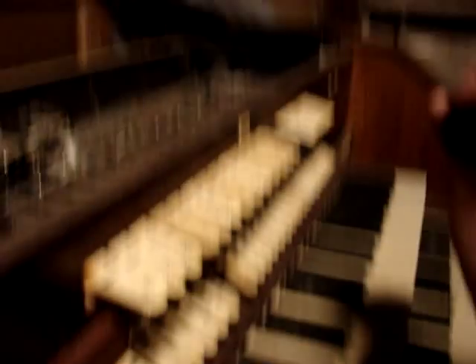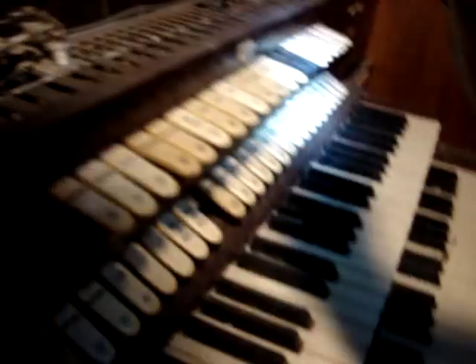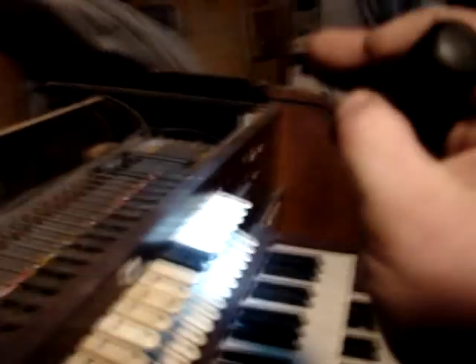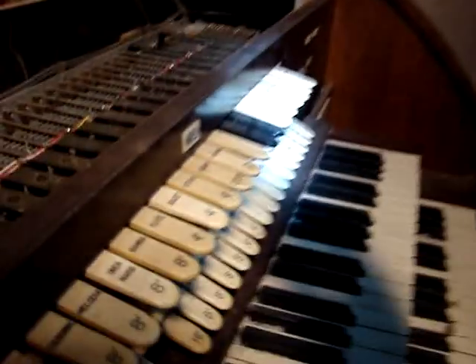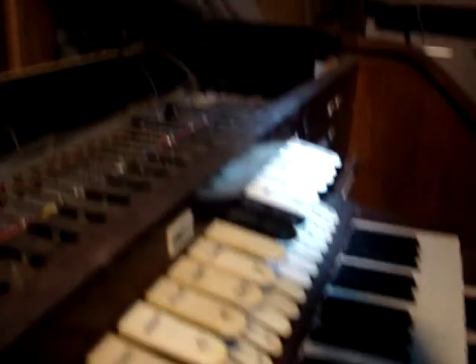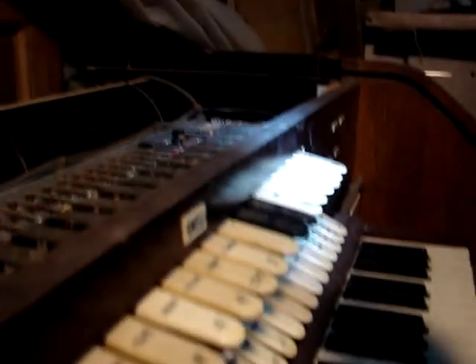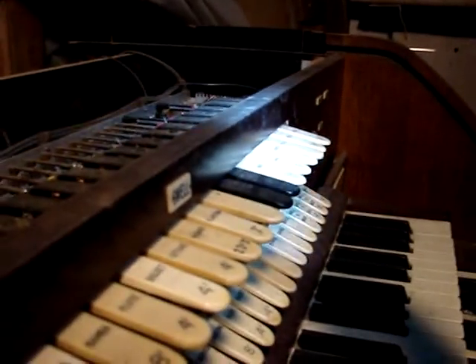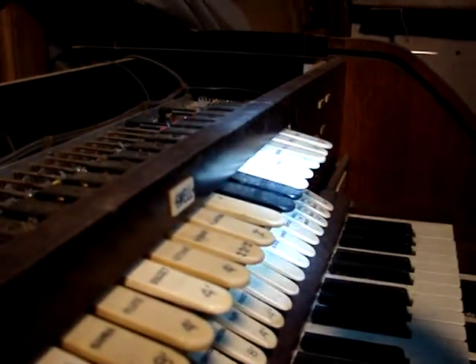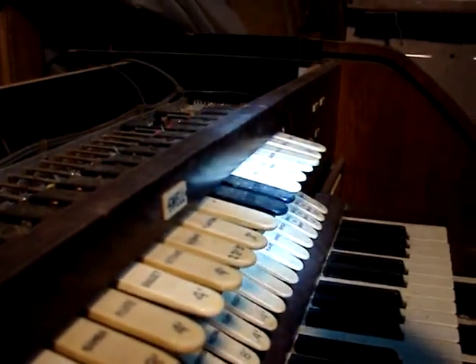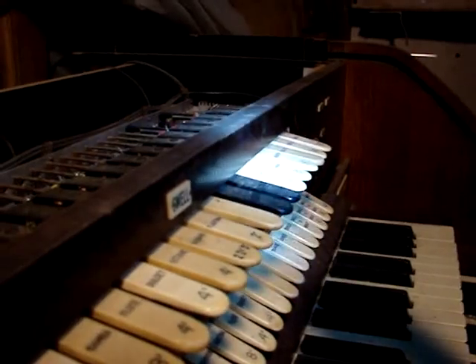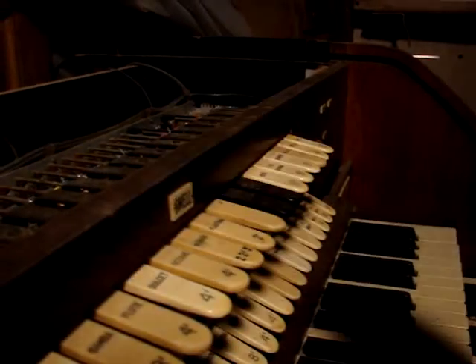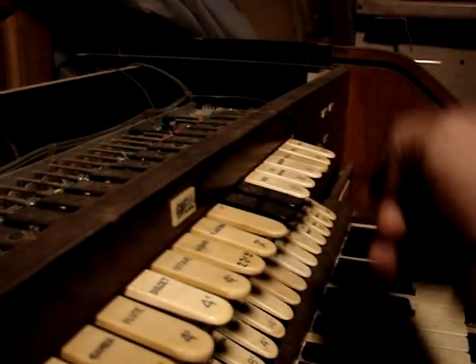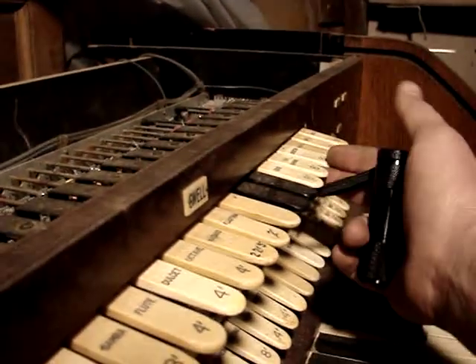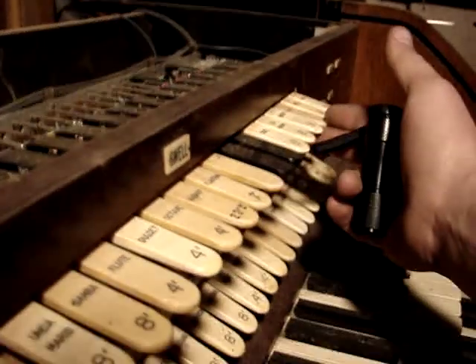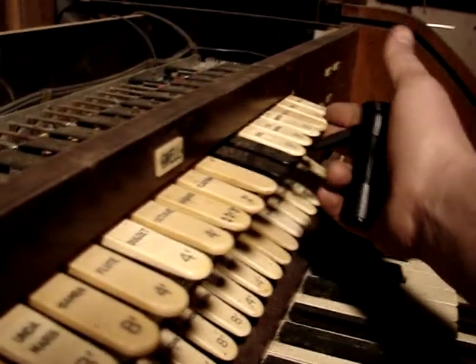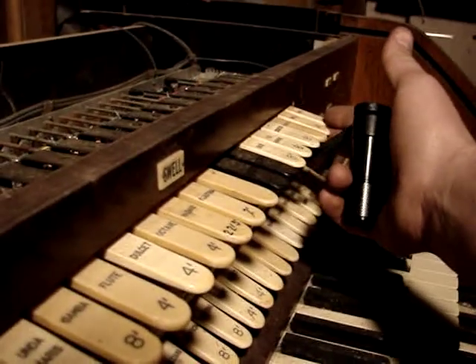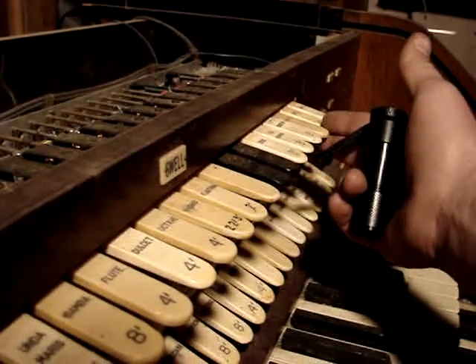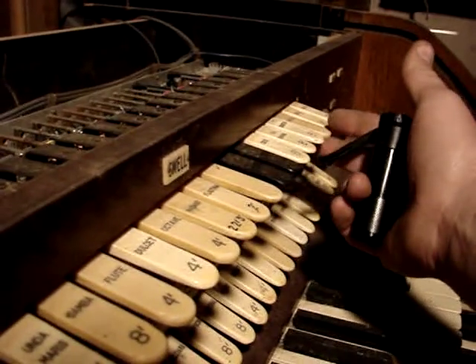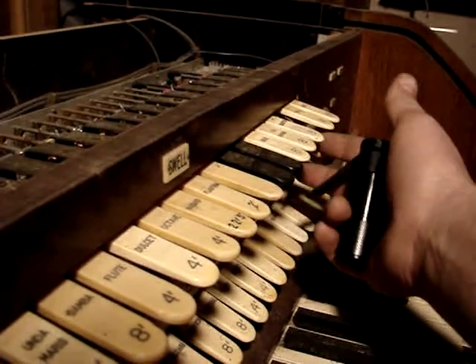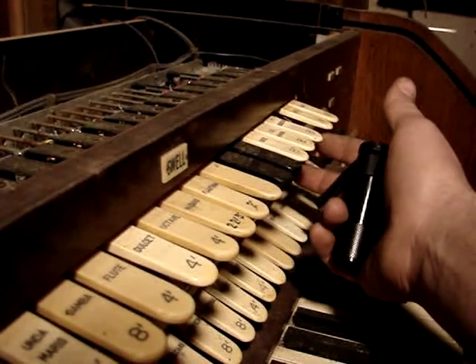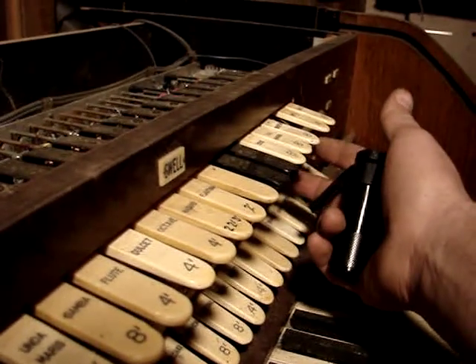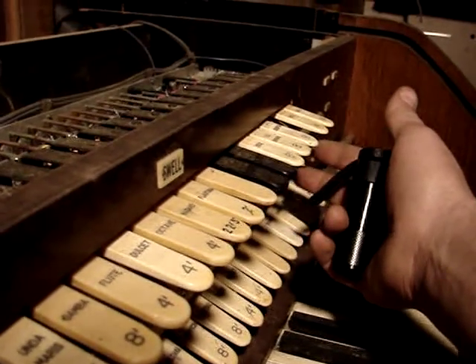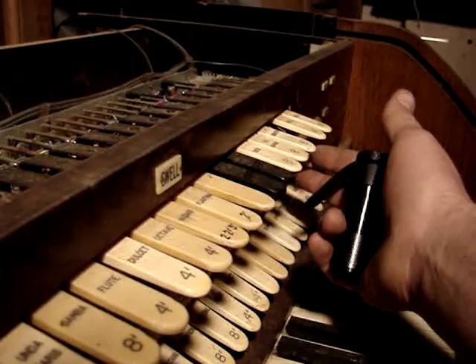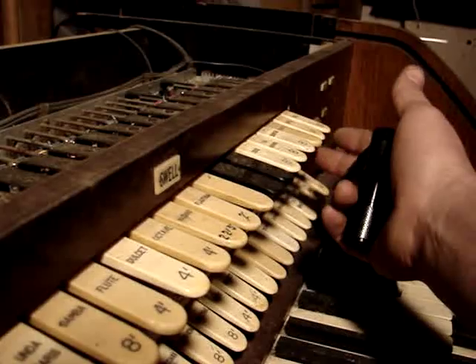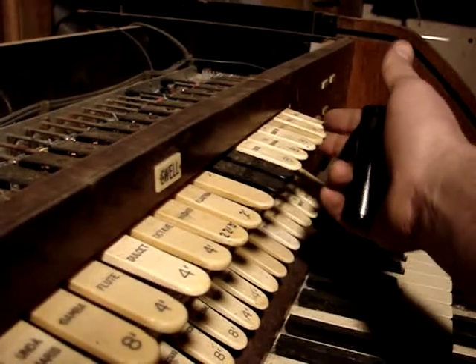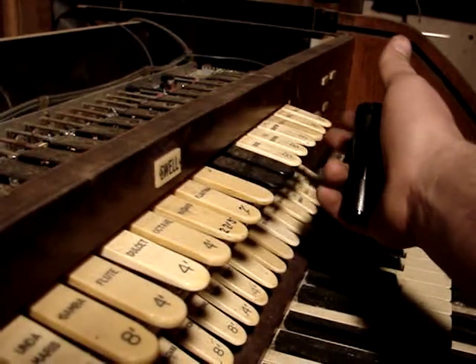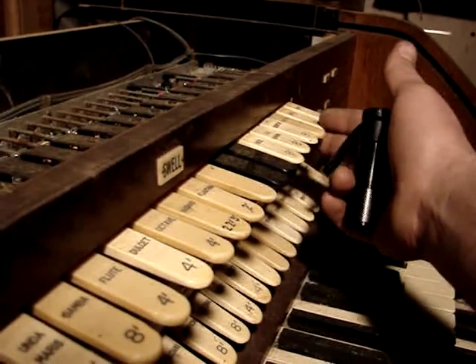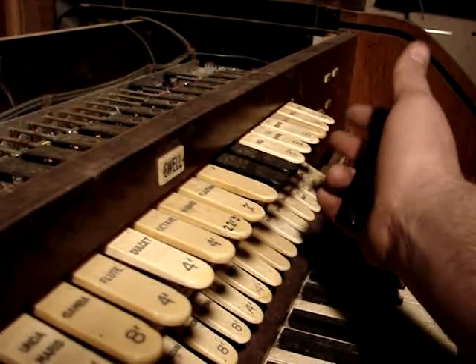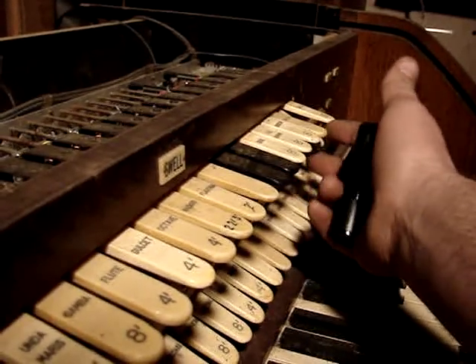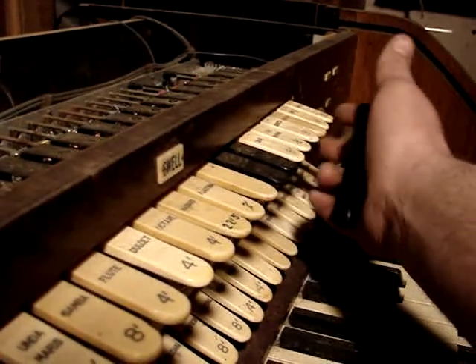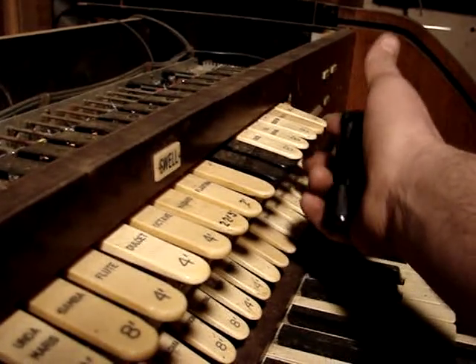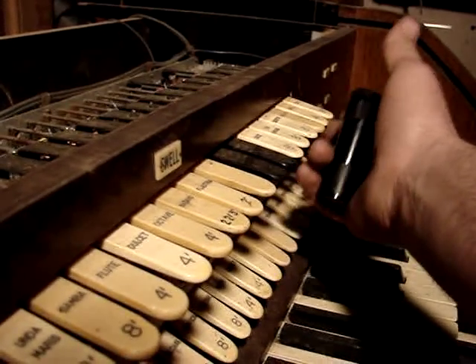Then up here are the reed pipes. Then these three are called couplers — this is the tremolo, and these two are couplers: swell 4 and swell 16.